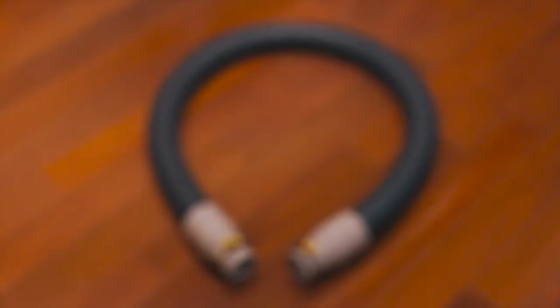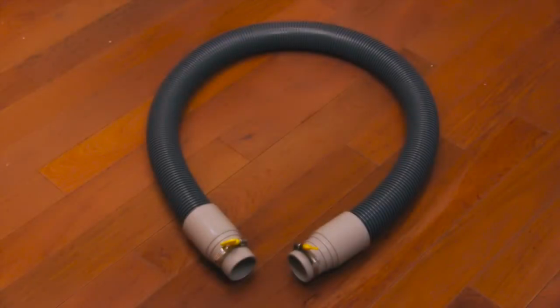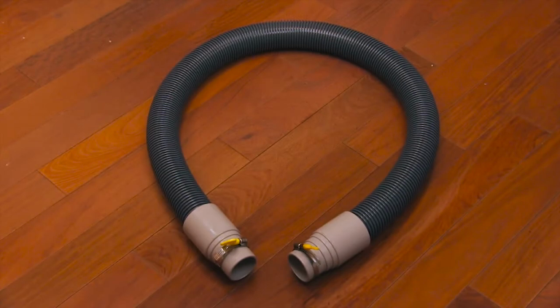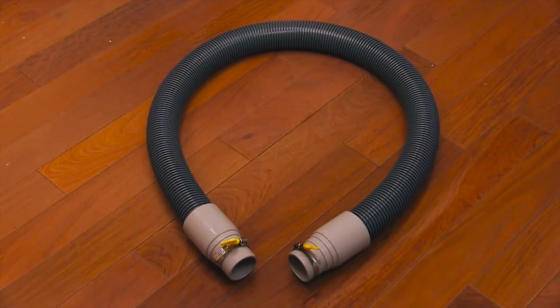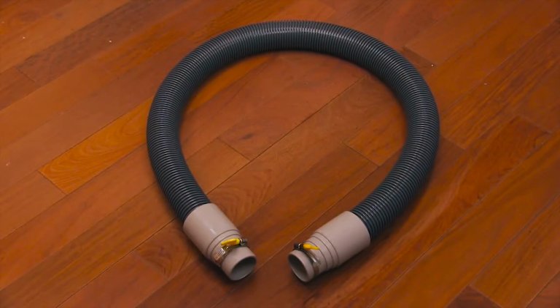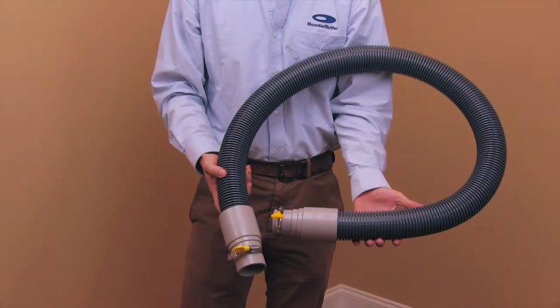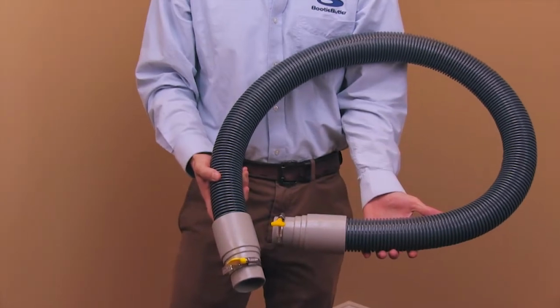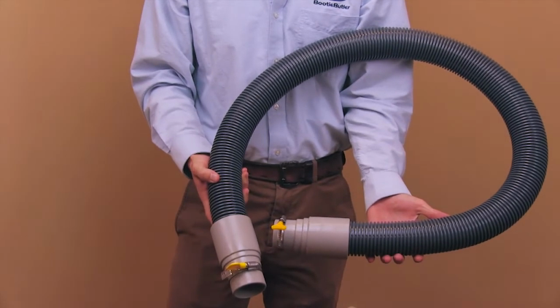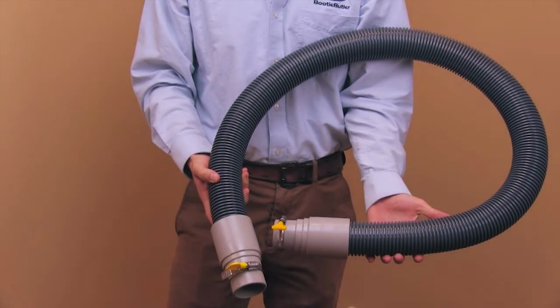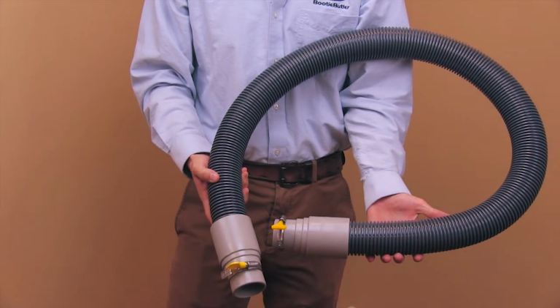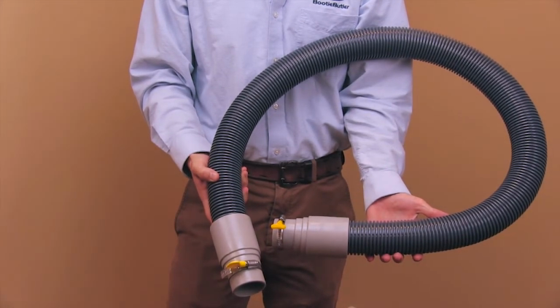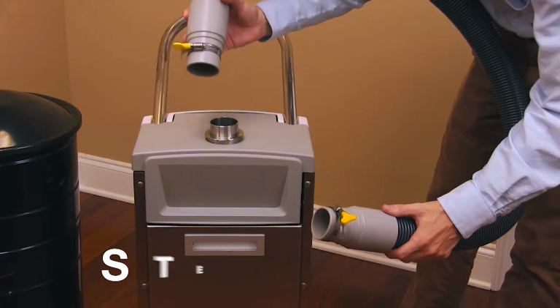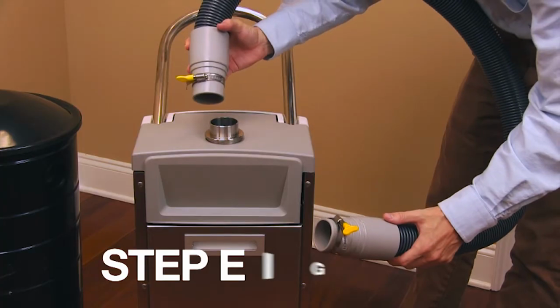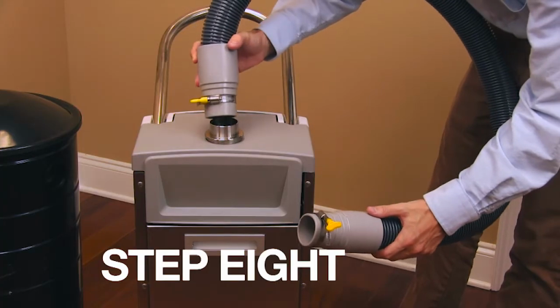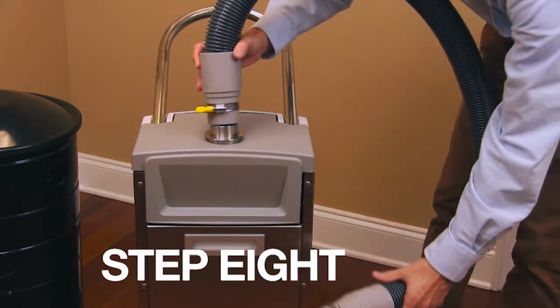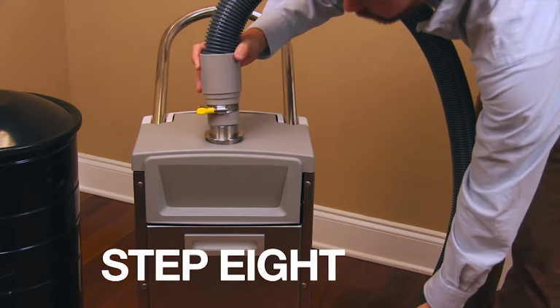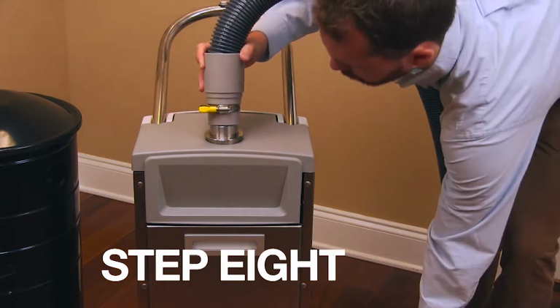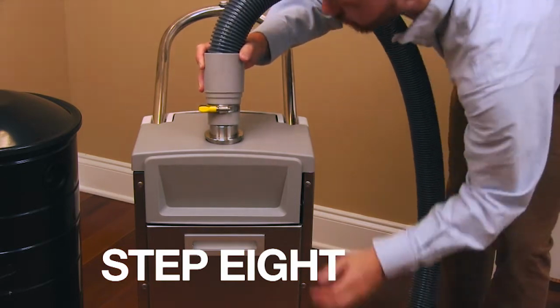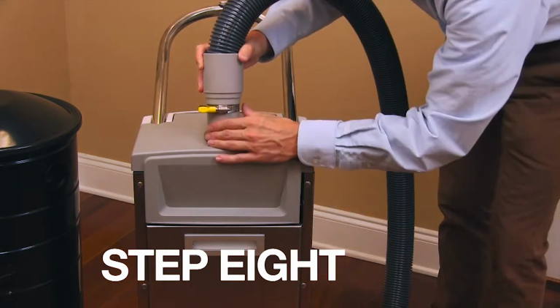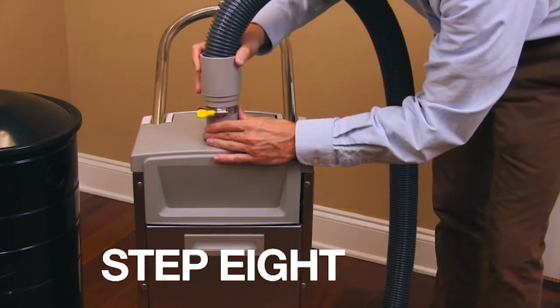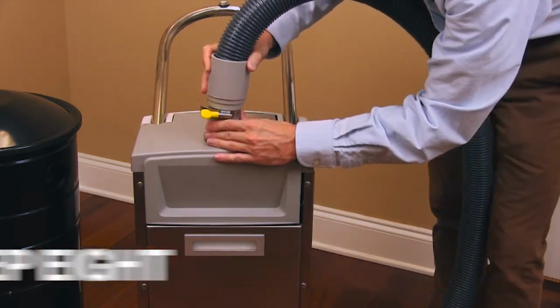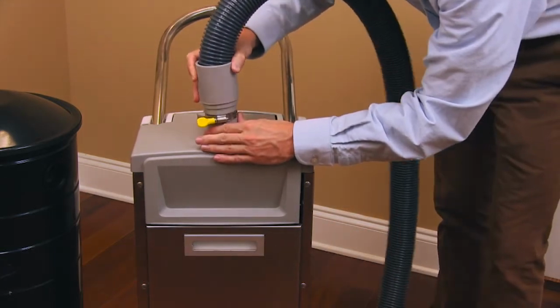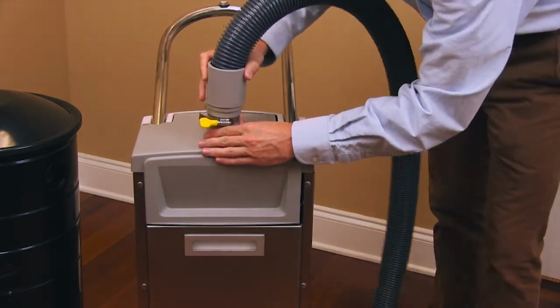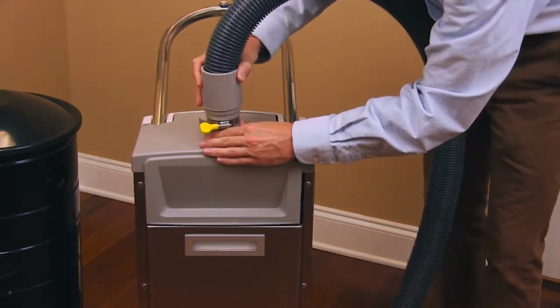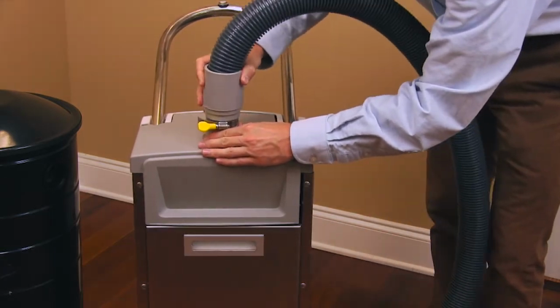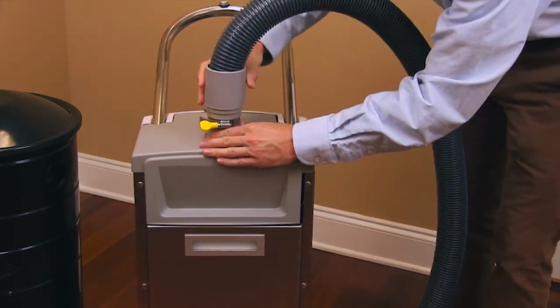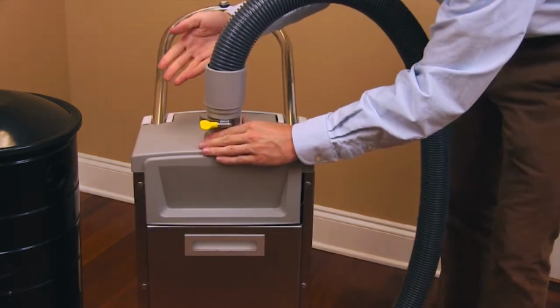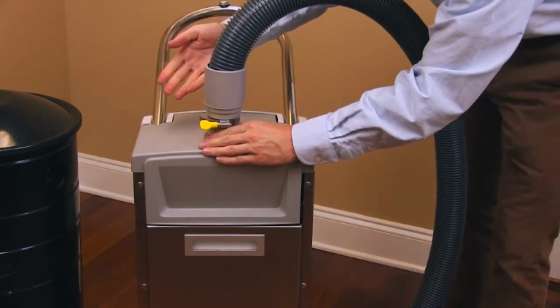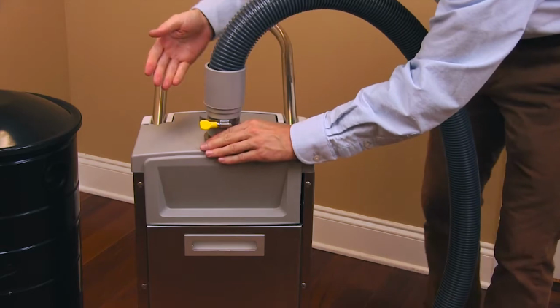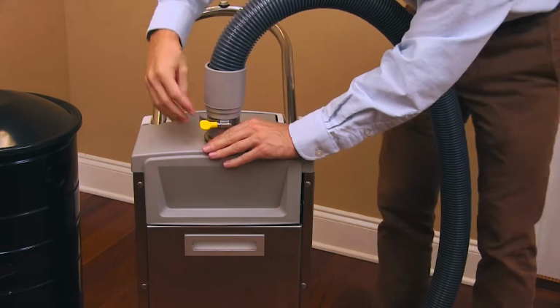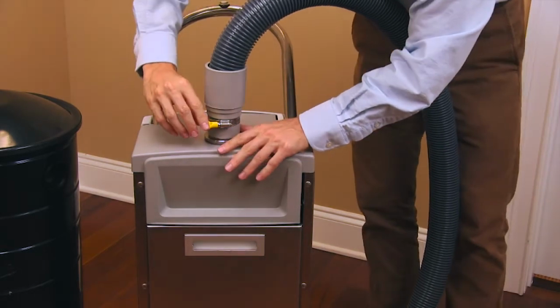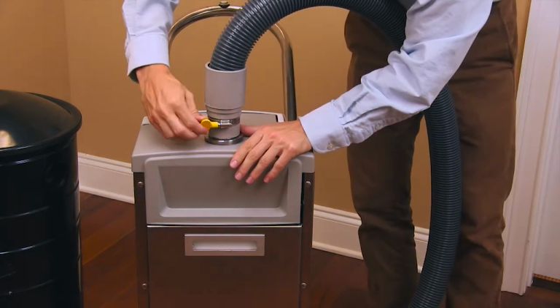Now locate the small vacuum hose. Step 8. Attach one end of the vacuum hose to the top of the footplate unit. Secure the connection by tightening the yellow tab.